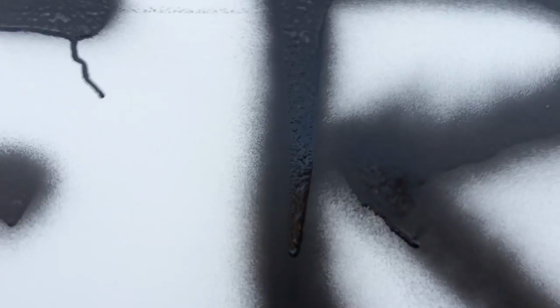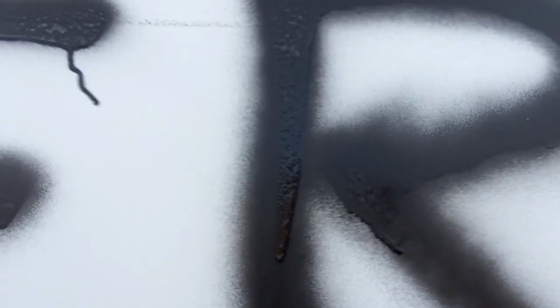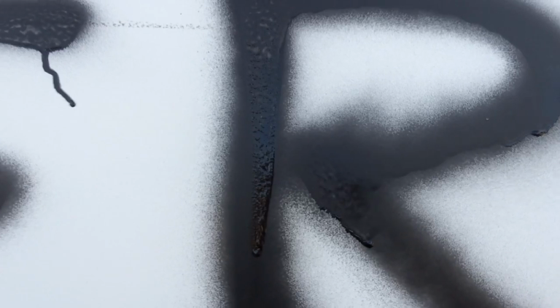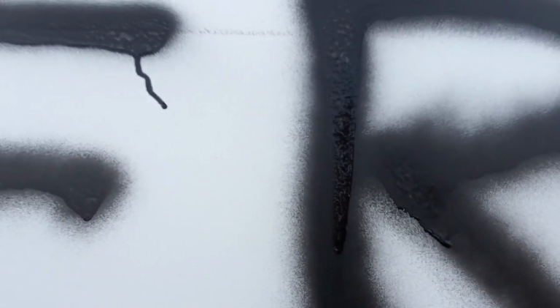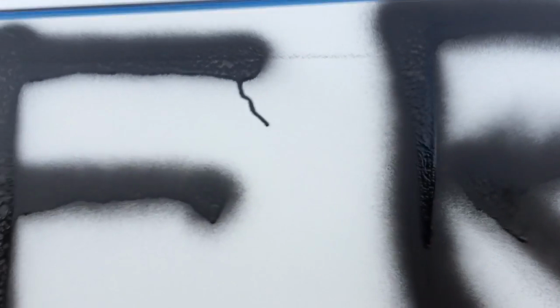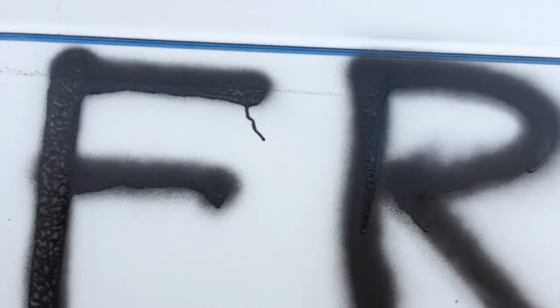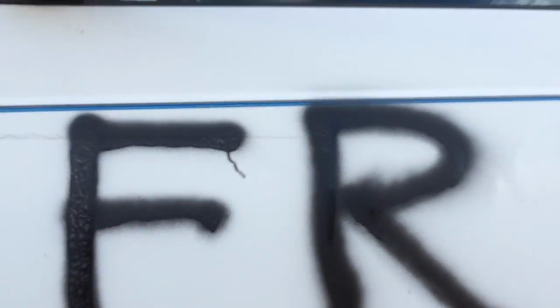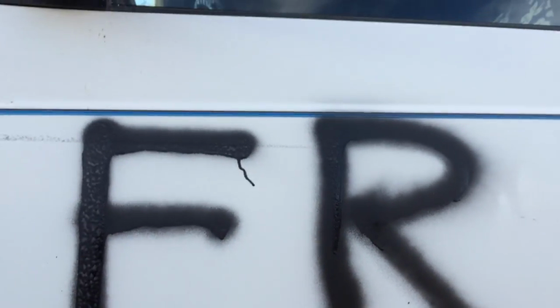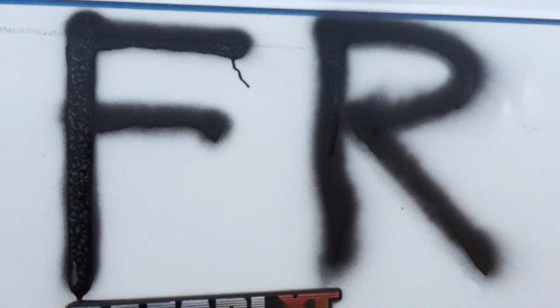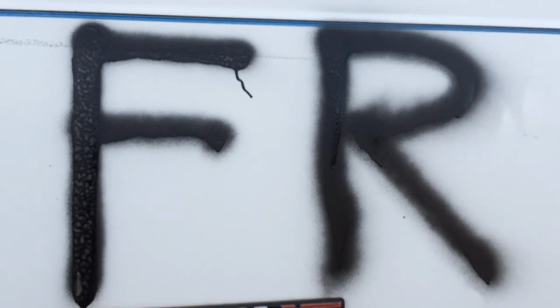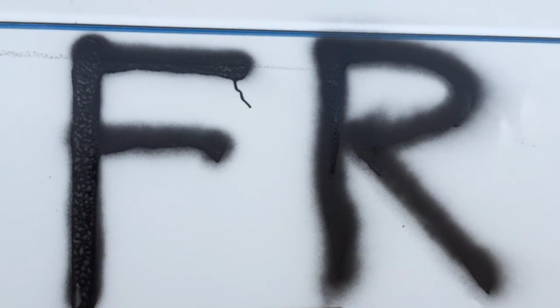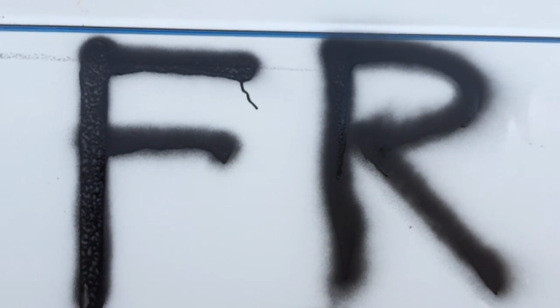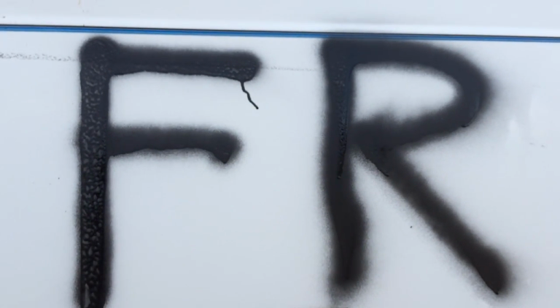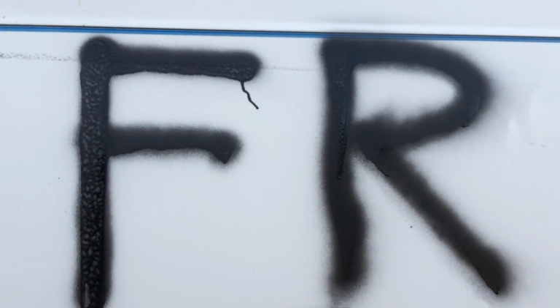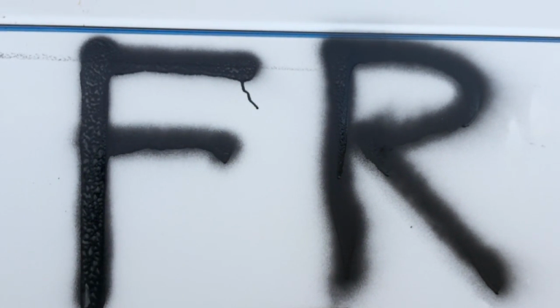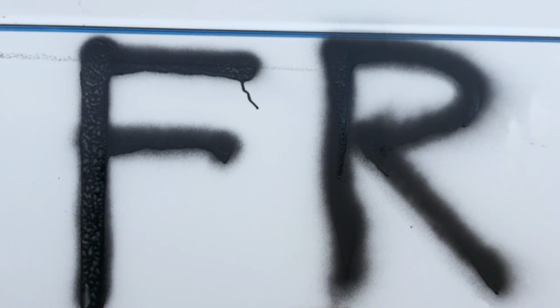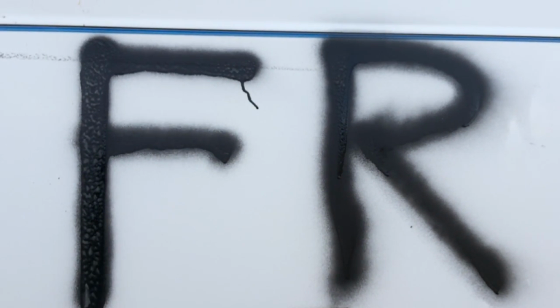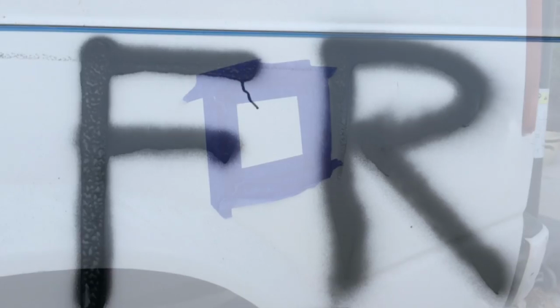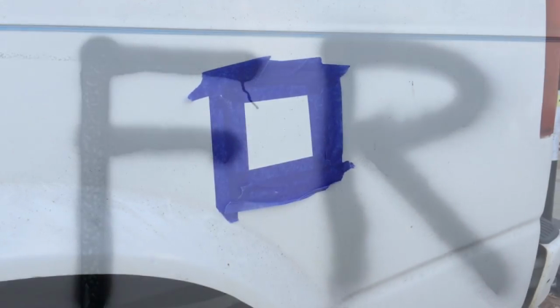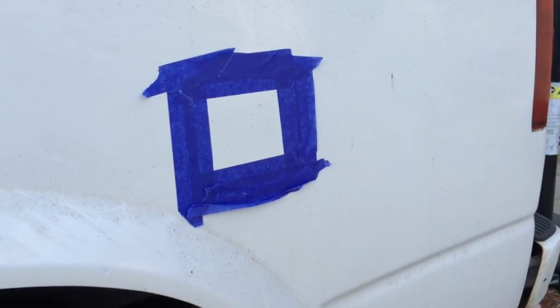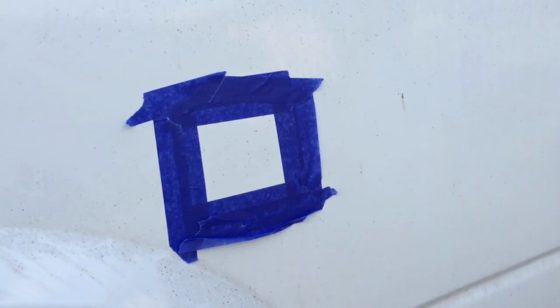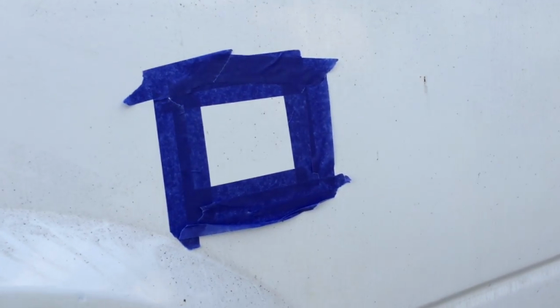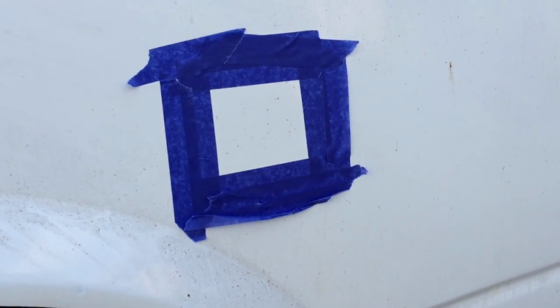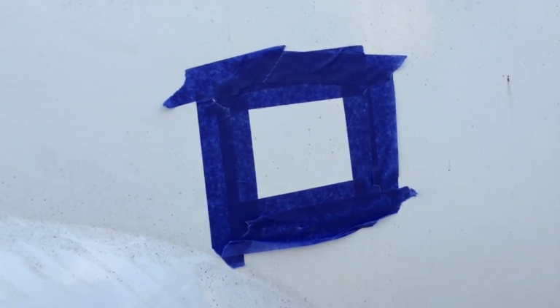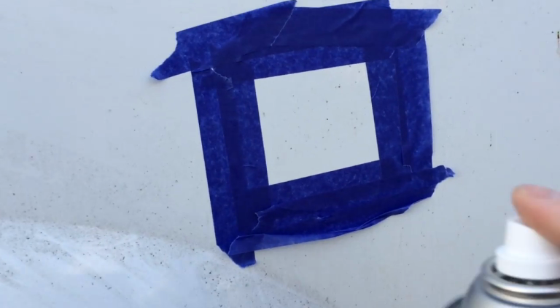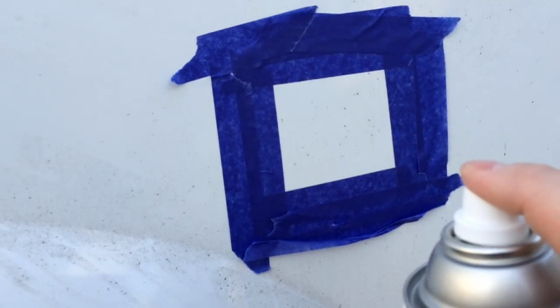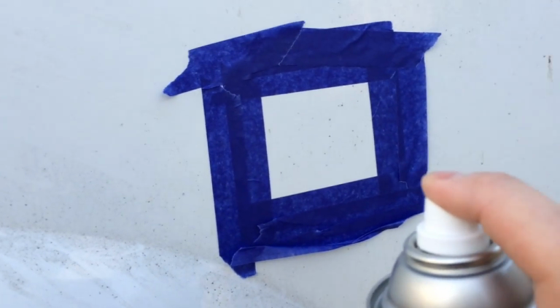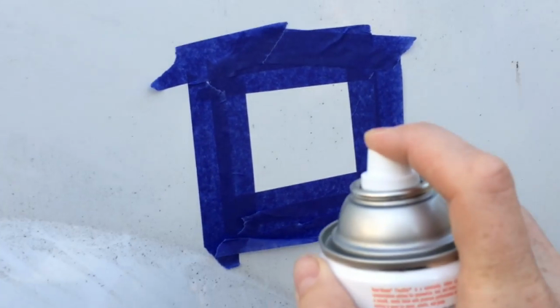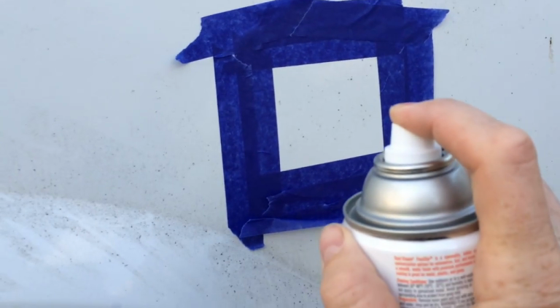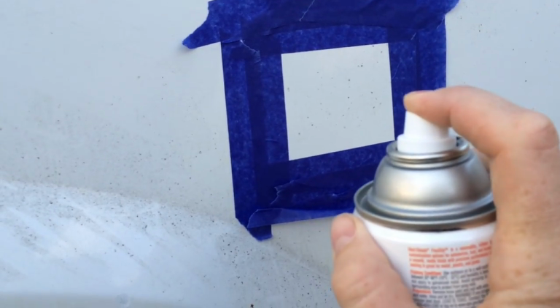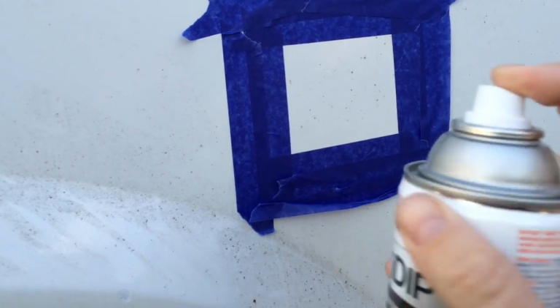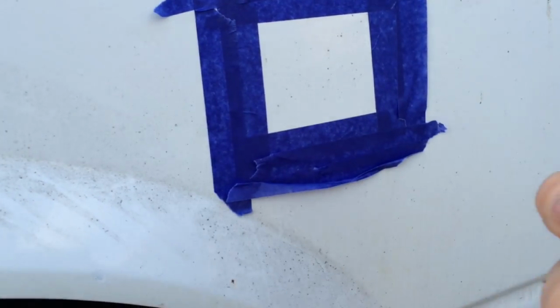But if you mask your vehicle off and just put it on thick, then I bet you can just peel it right up. We're going to try one more spot here and put it on kind of thick with a few coats, and hopefully not overspray too much.